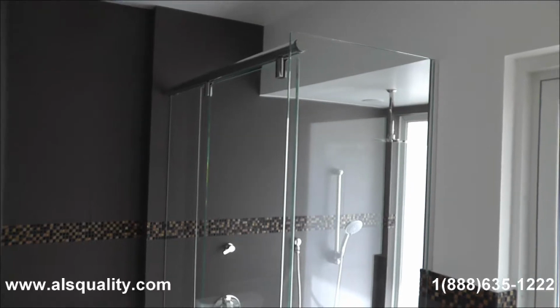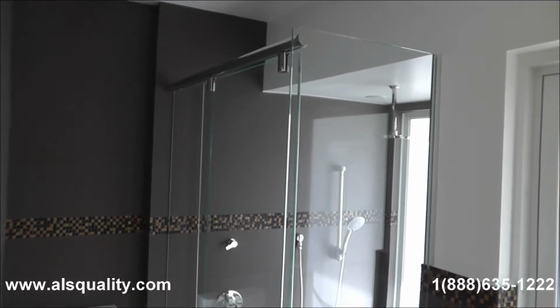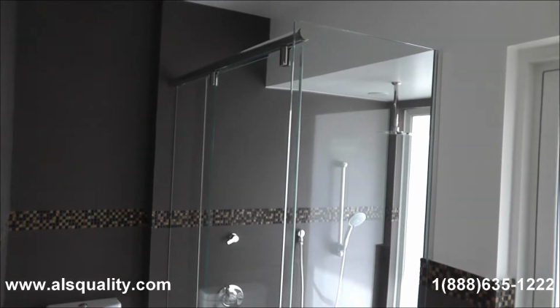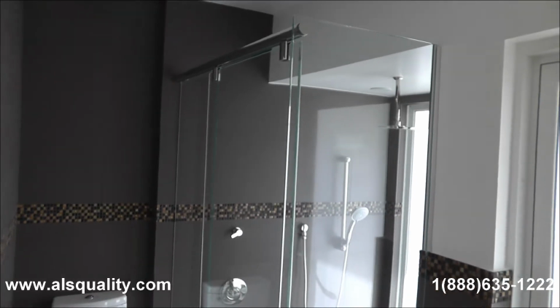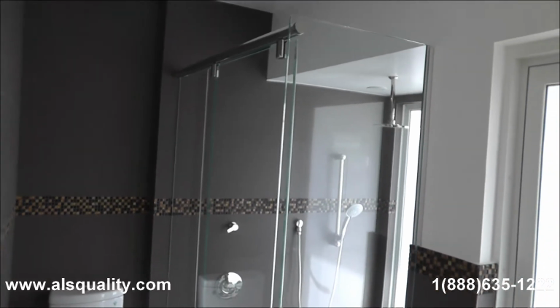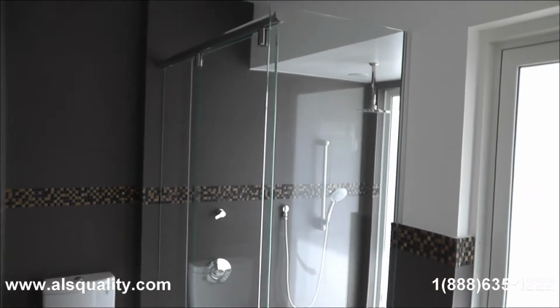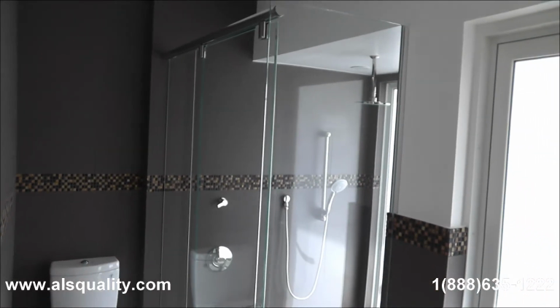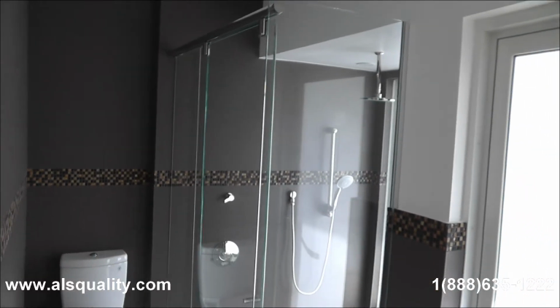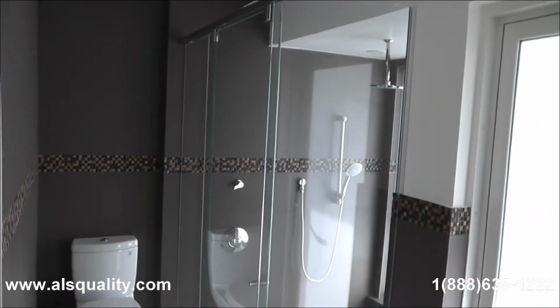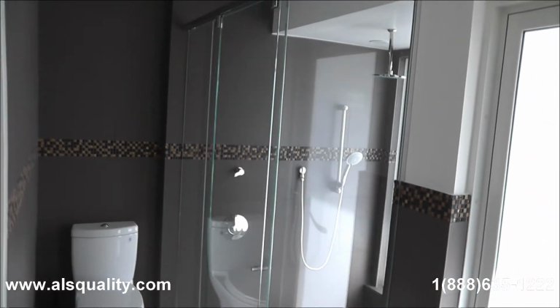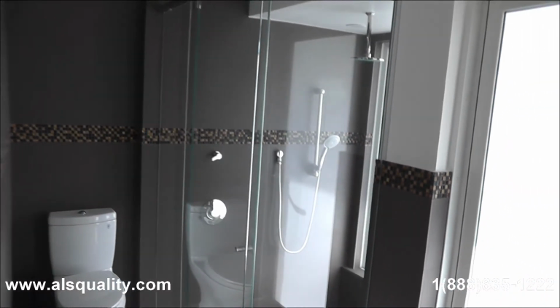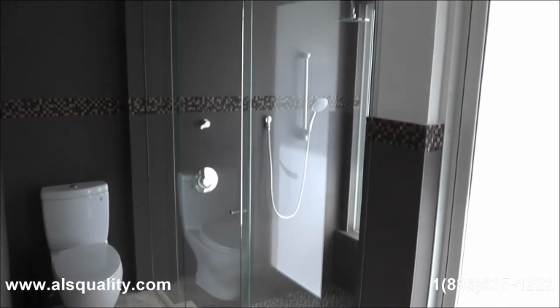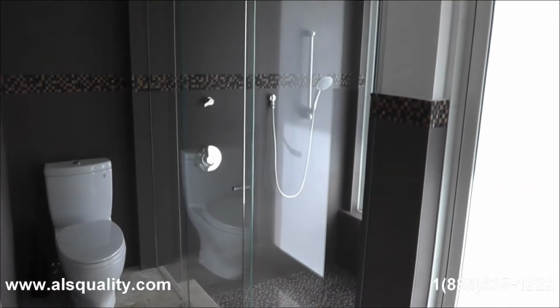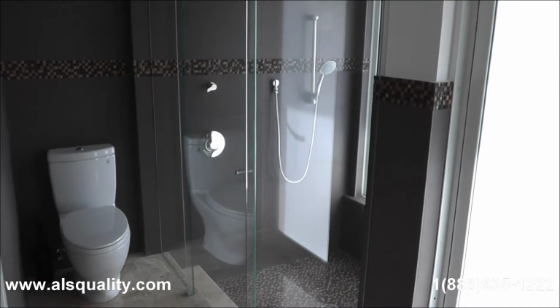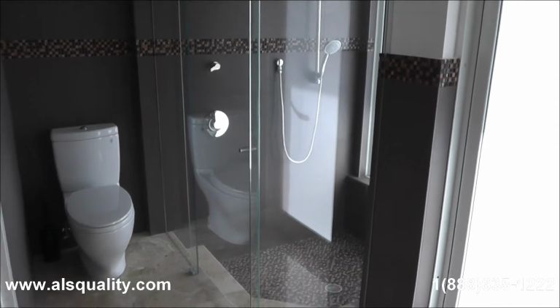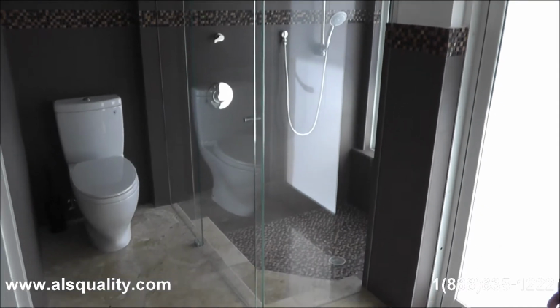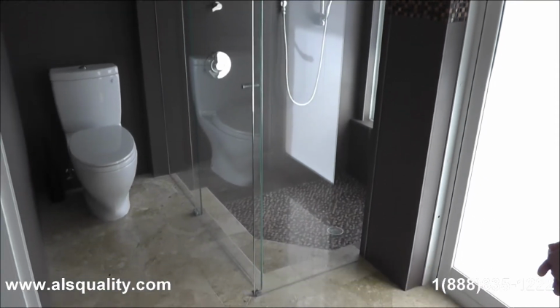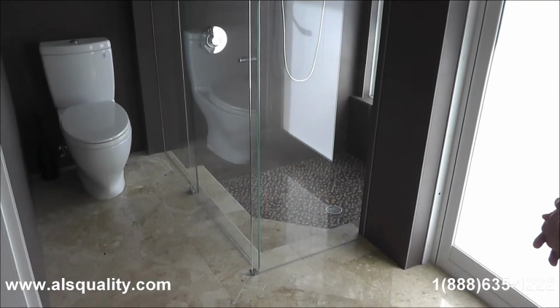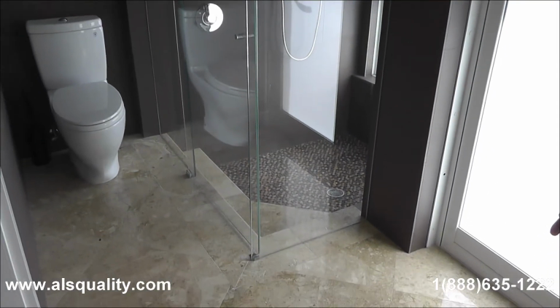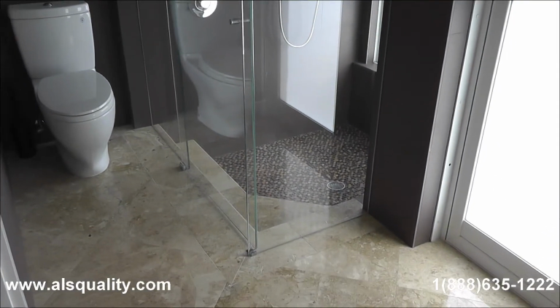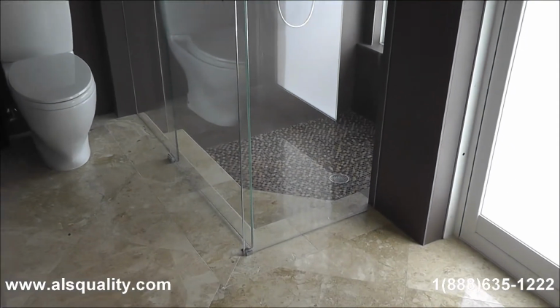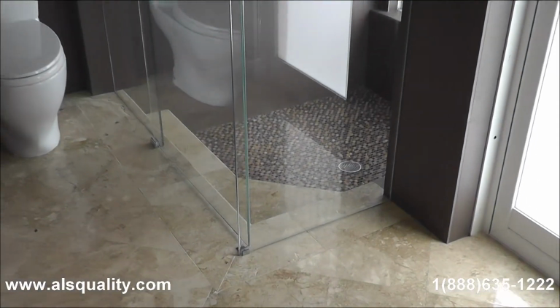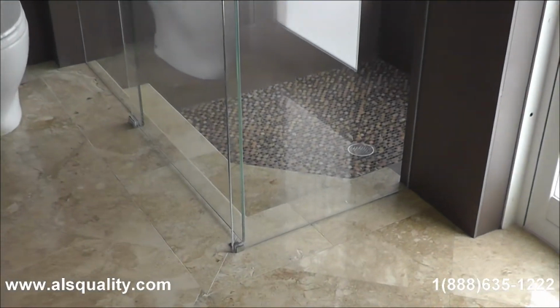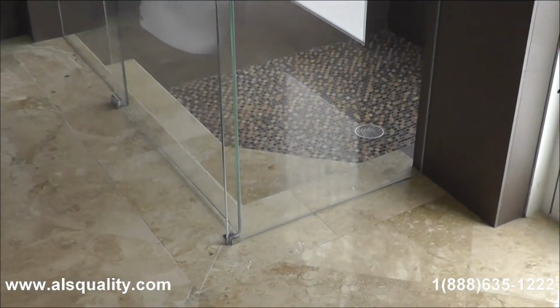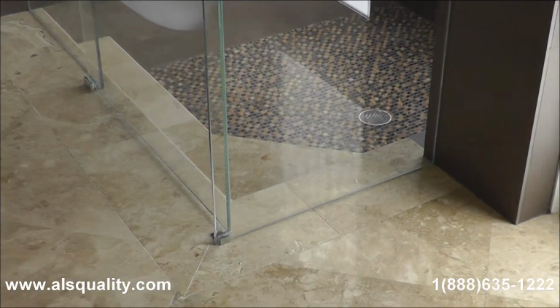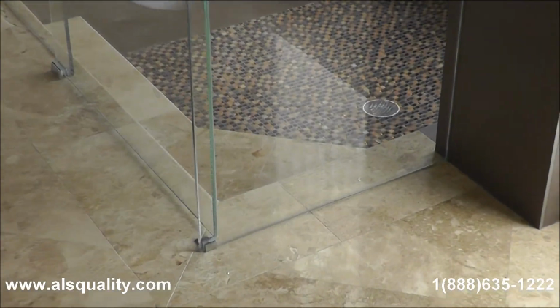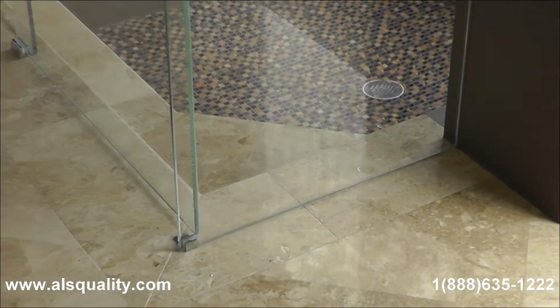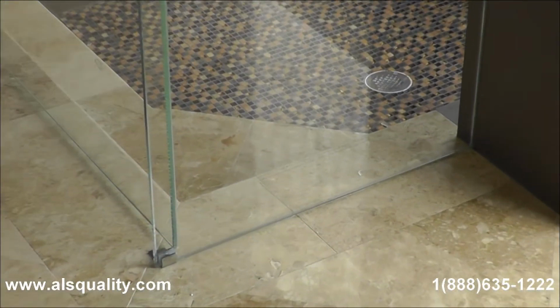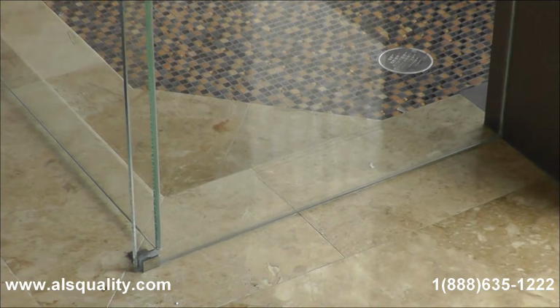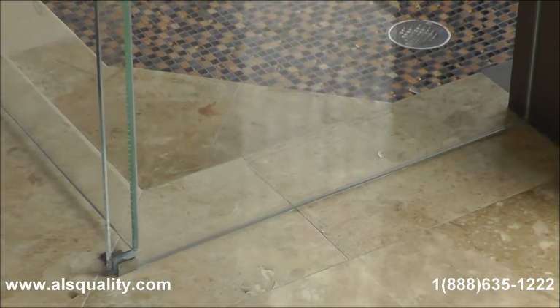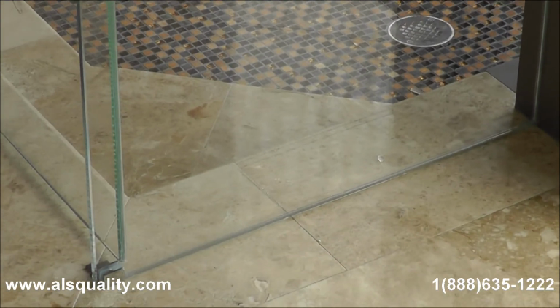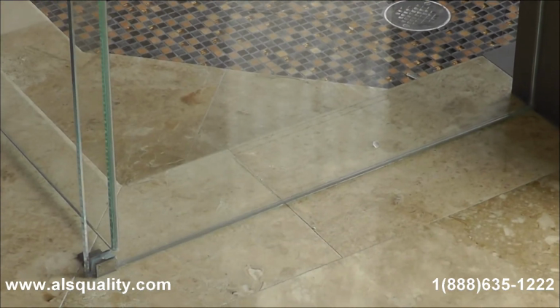Hi guys, this time we want to show you a frameless hydroslide unit. It was done on an L-shape because of the shape of the shower.